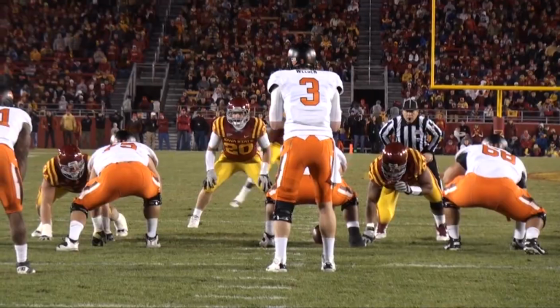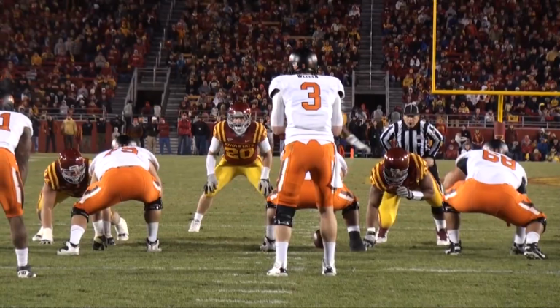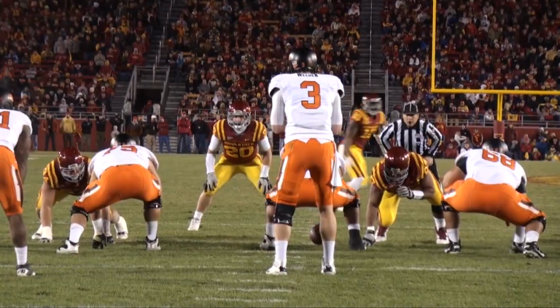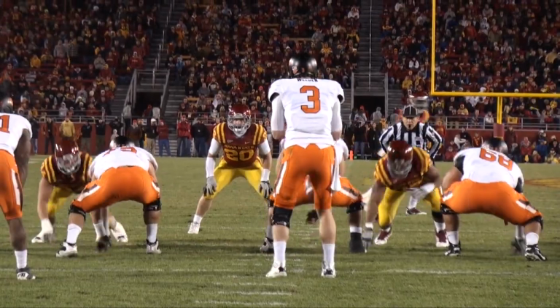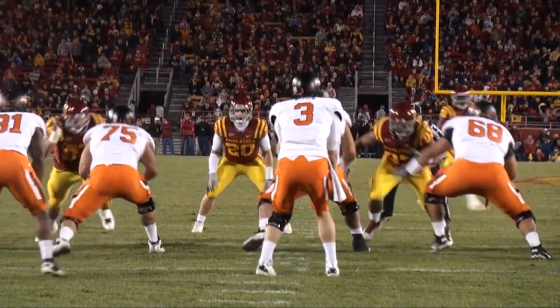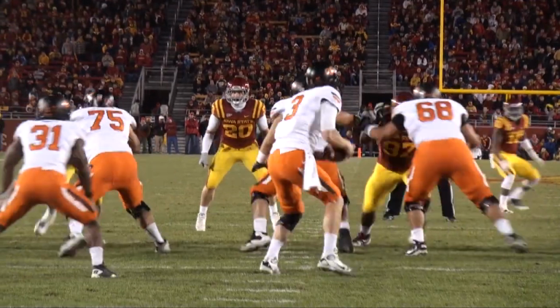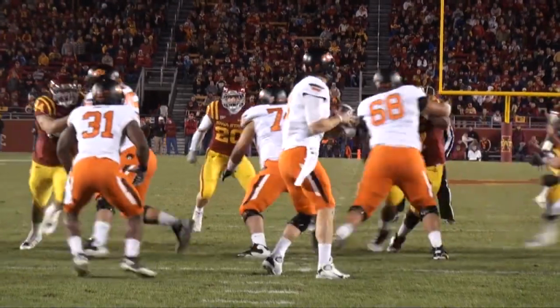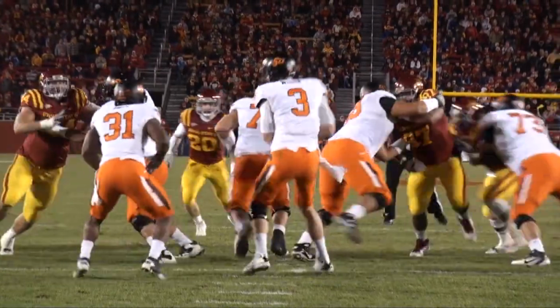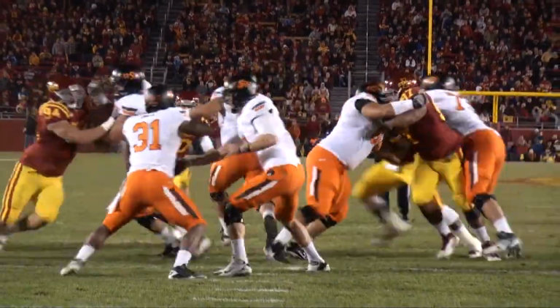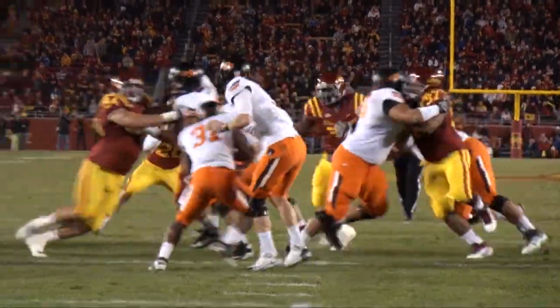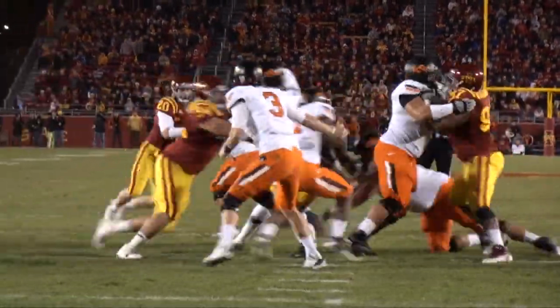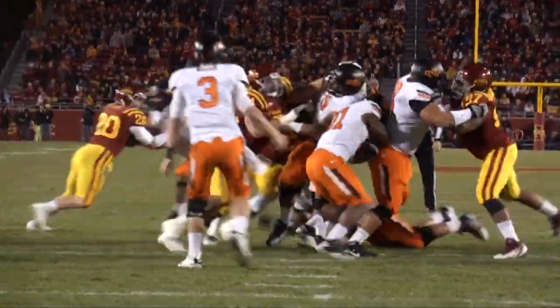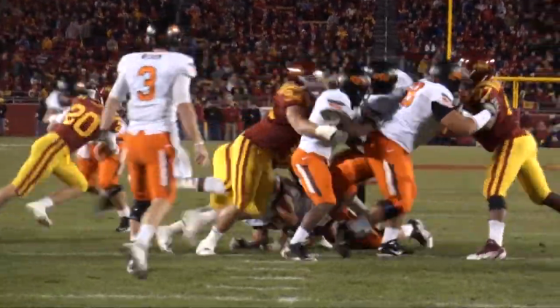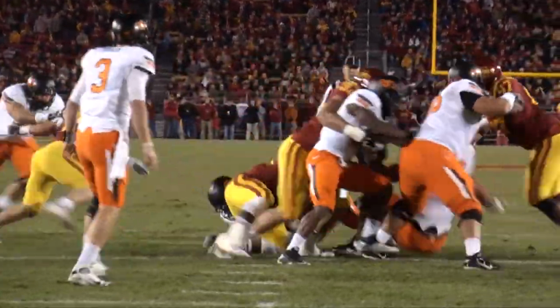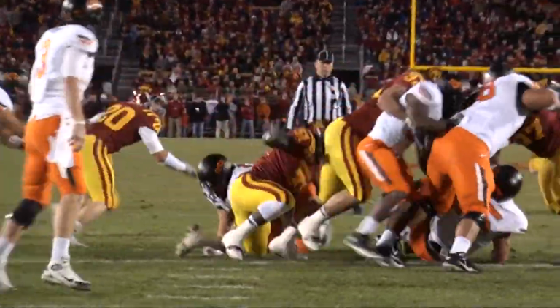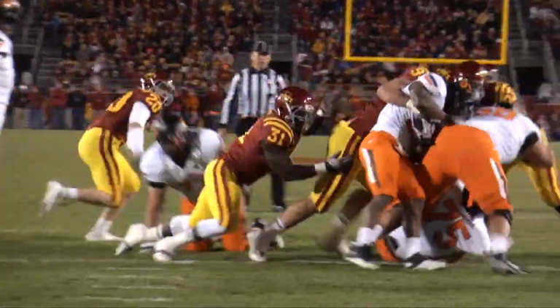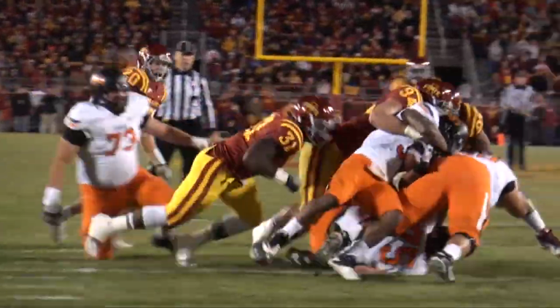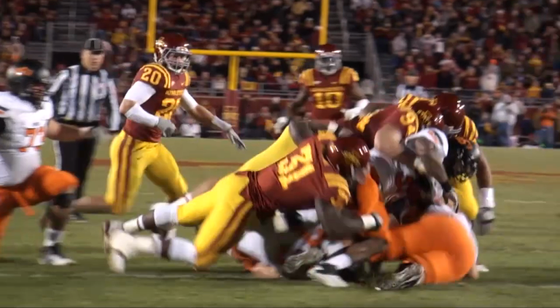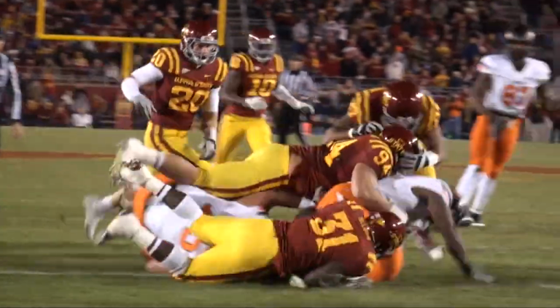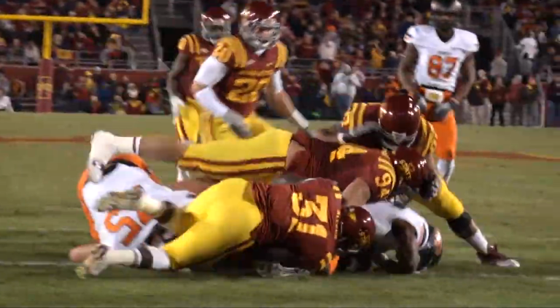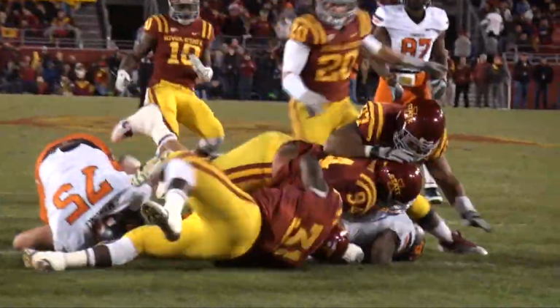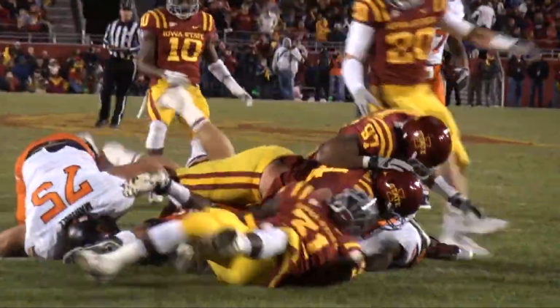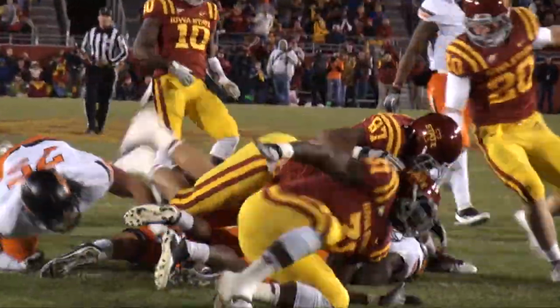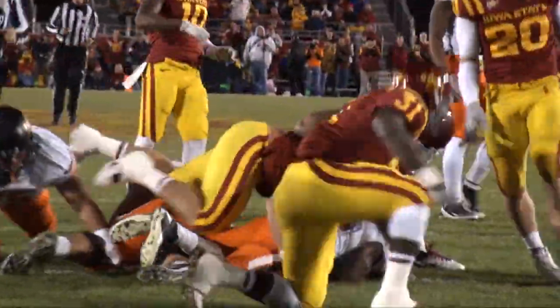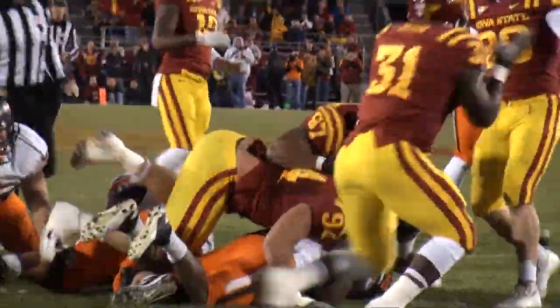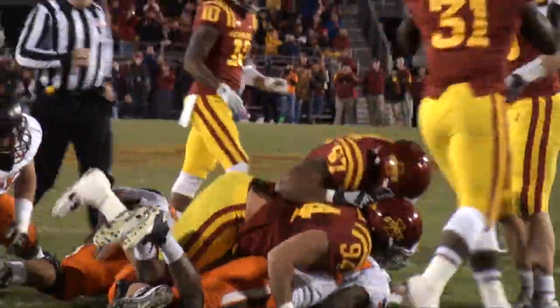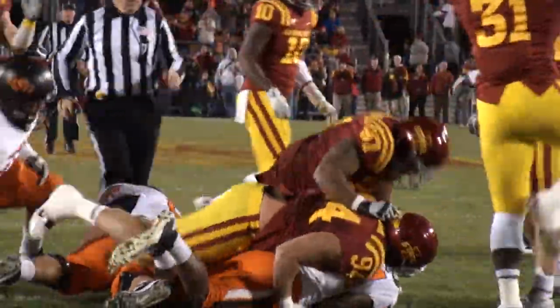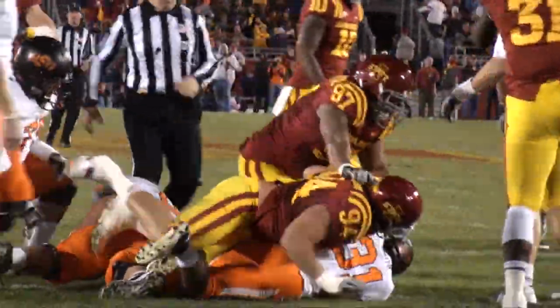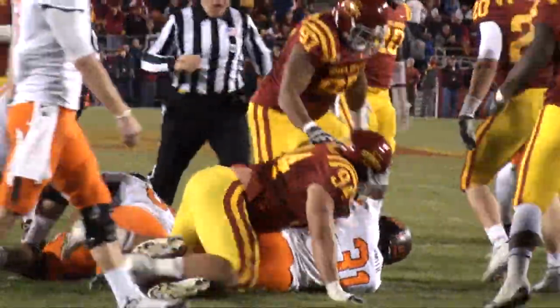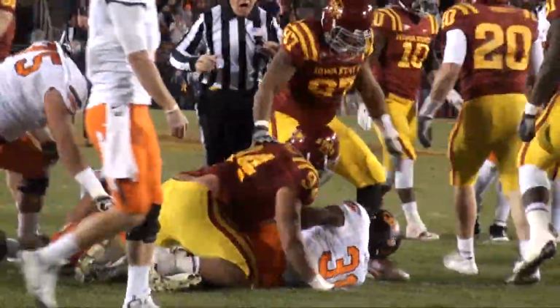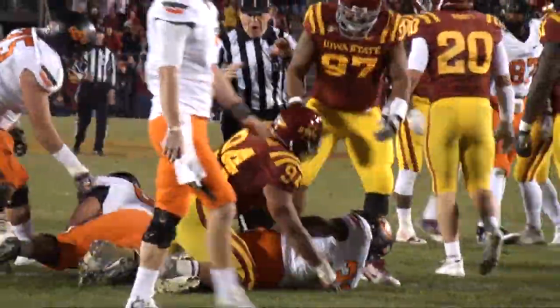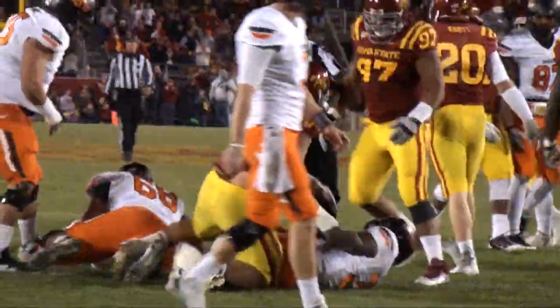They lead 7-zip. Whedon on a draw play, hands it off, but there's too many people there — it's a loss back to the 10-yard line!